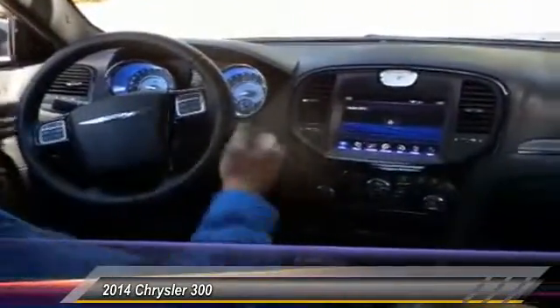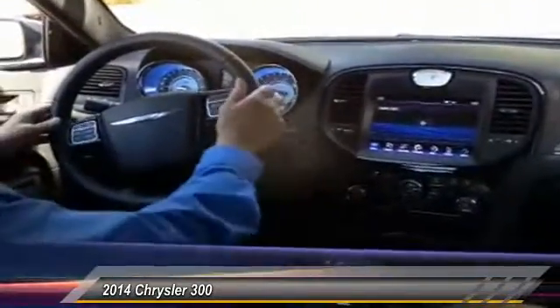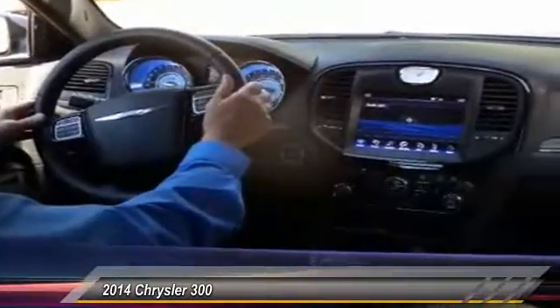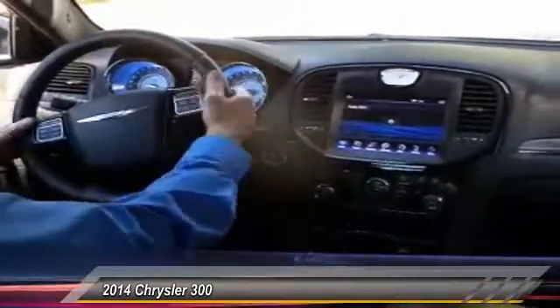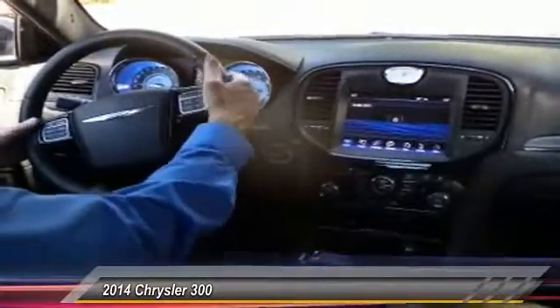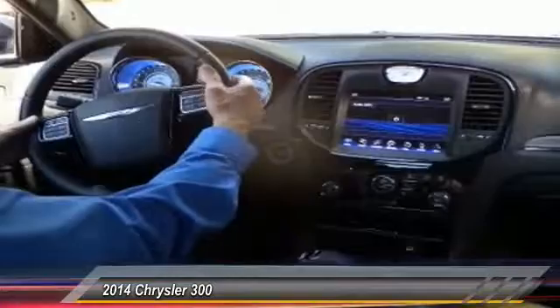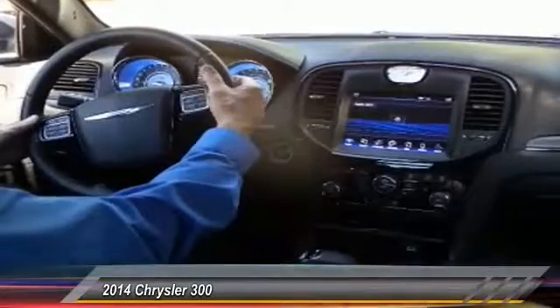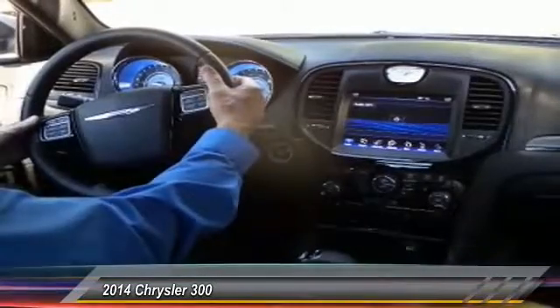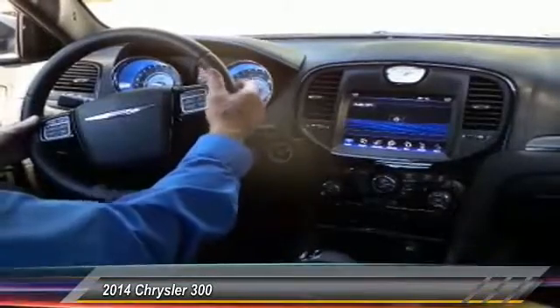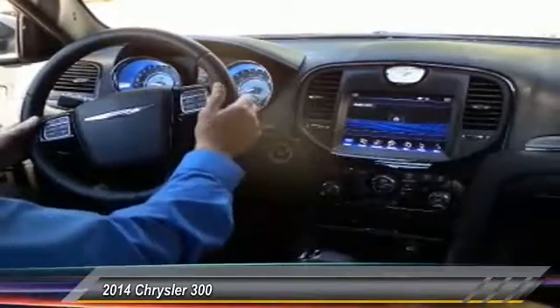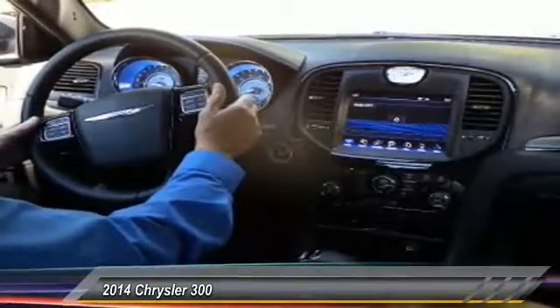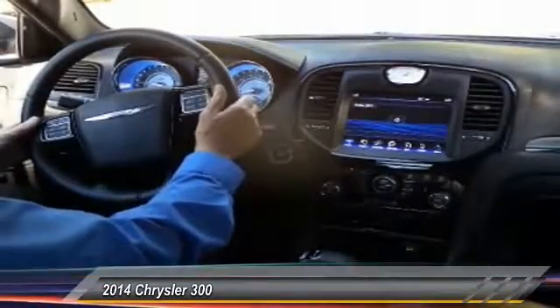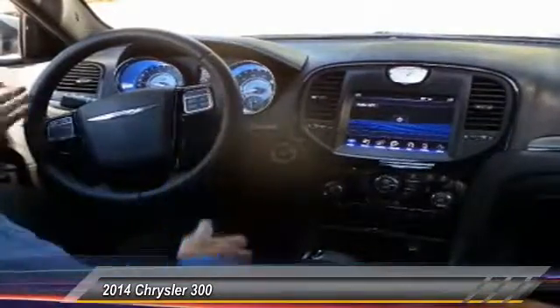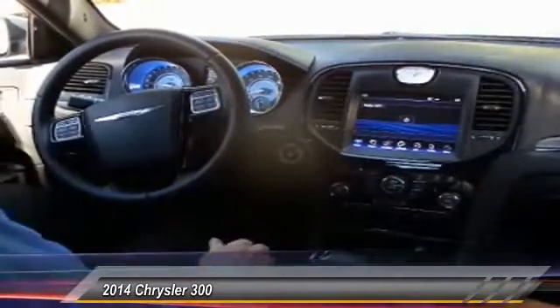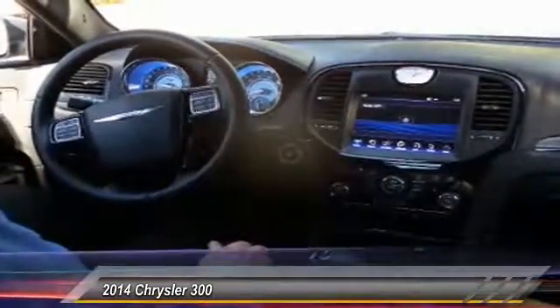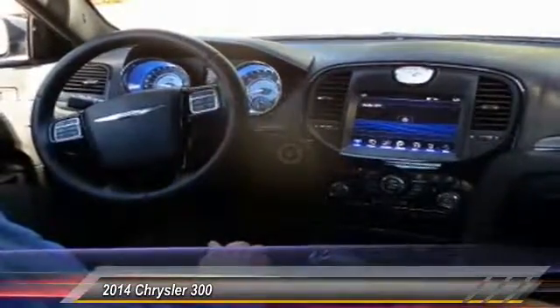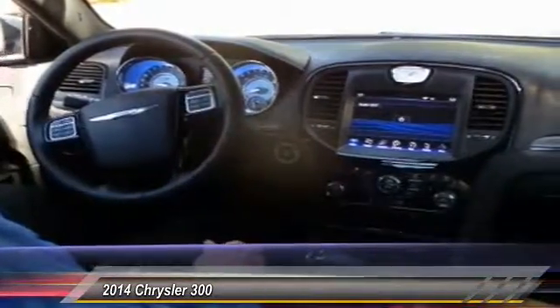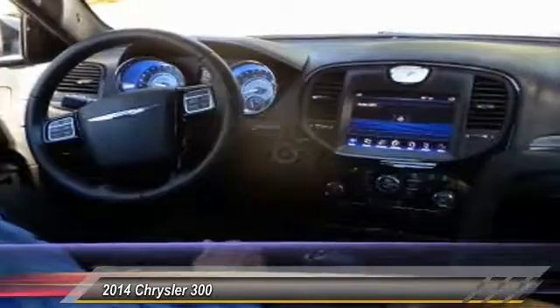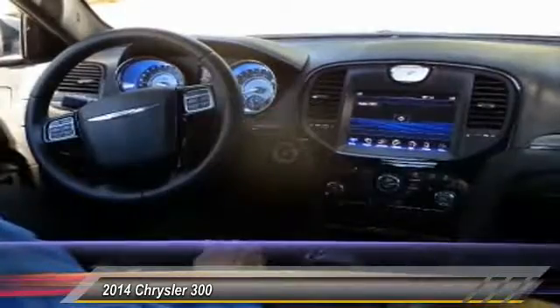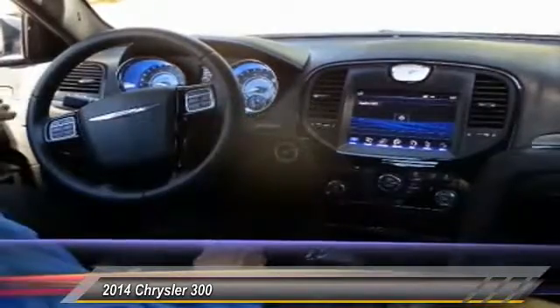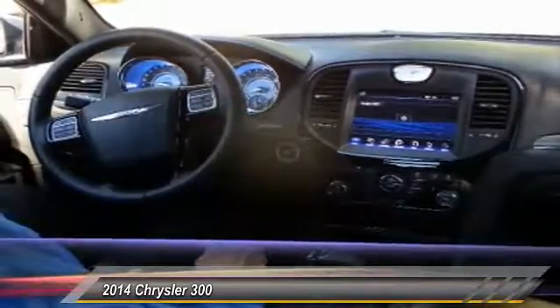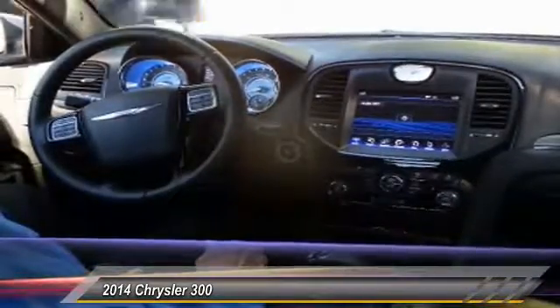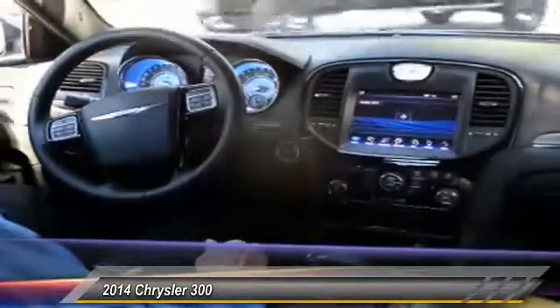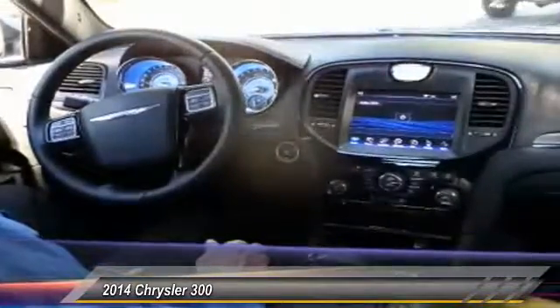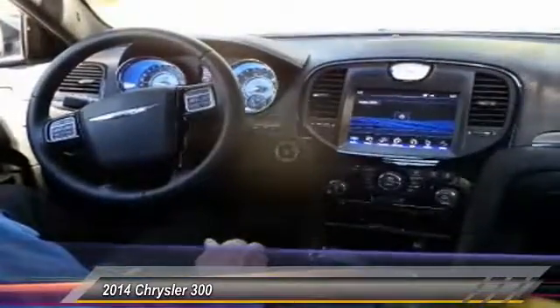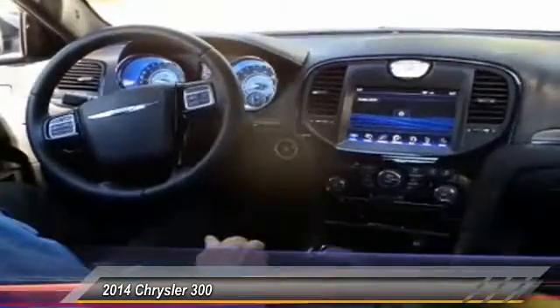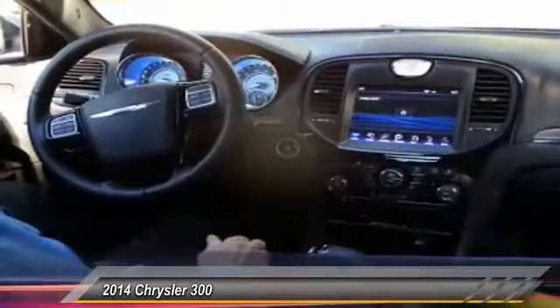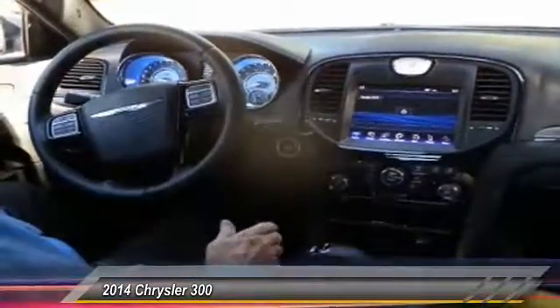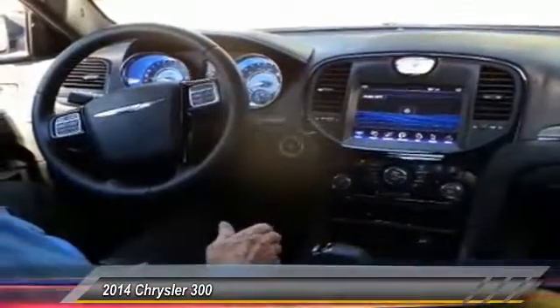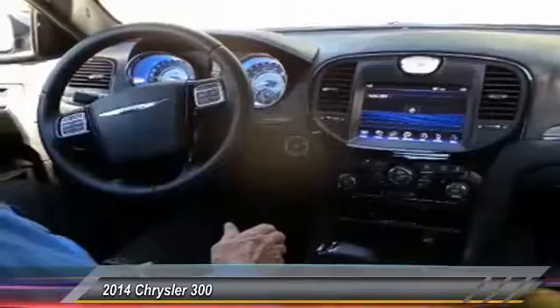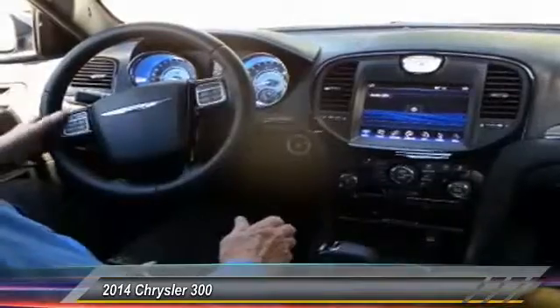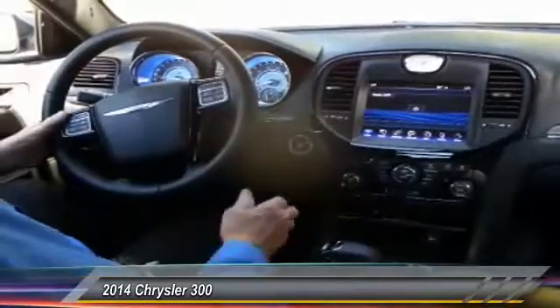Another feature of the S is you do have paddle shifters, which is quite nice. Of course, you have Bluetooth, cruise control, power mirrors, power locks, automatic headlights — the features you would expect with a luxury car.